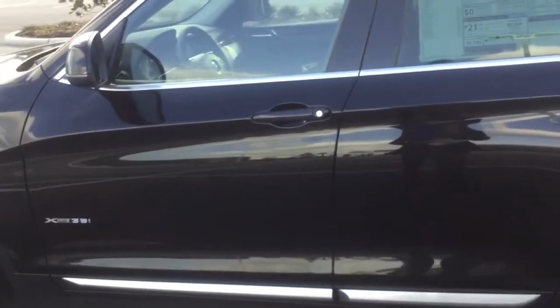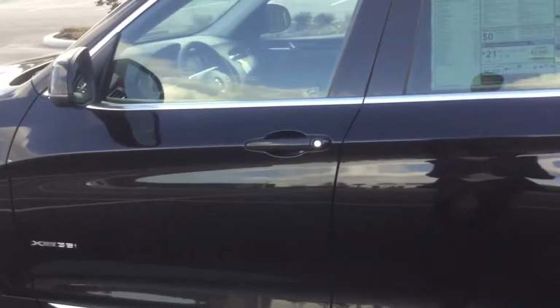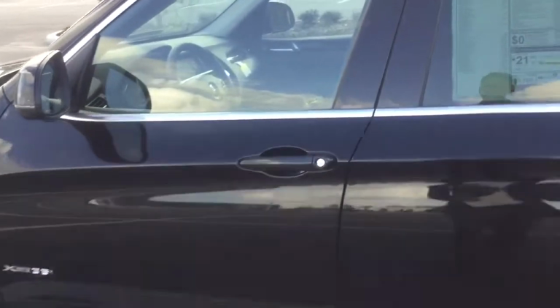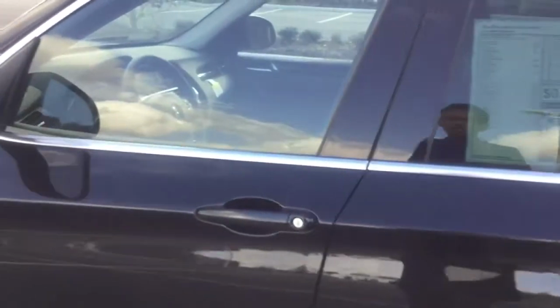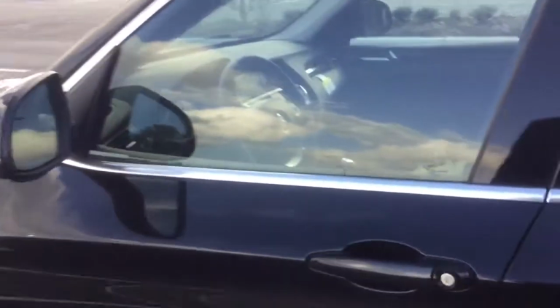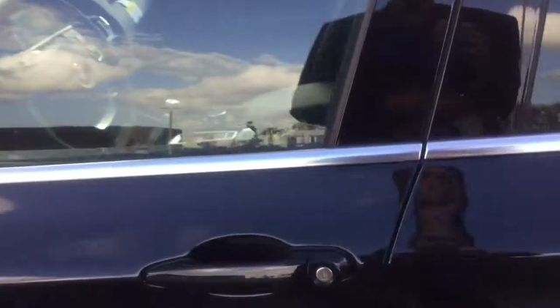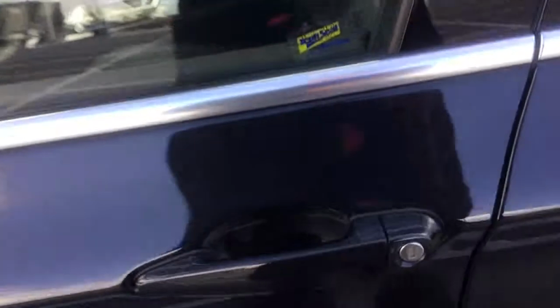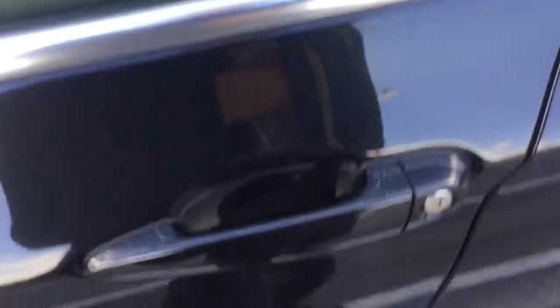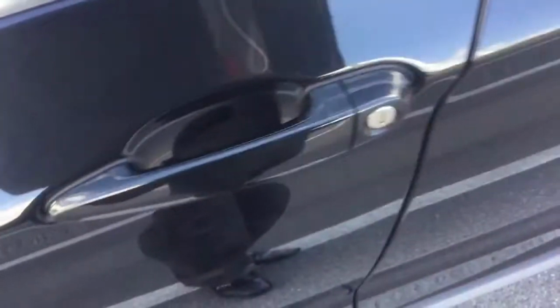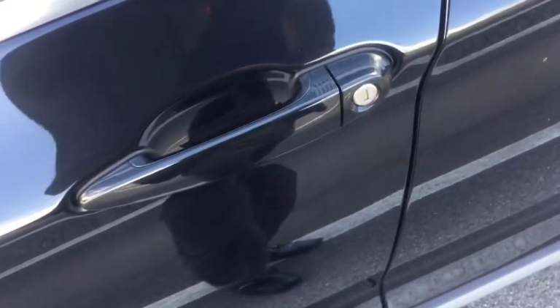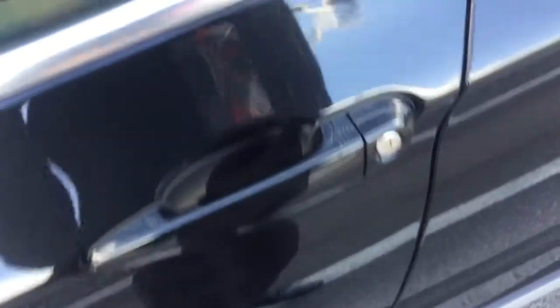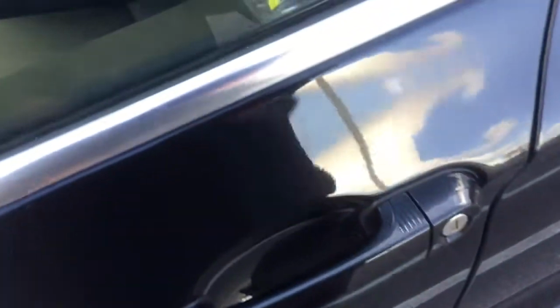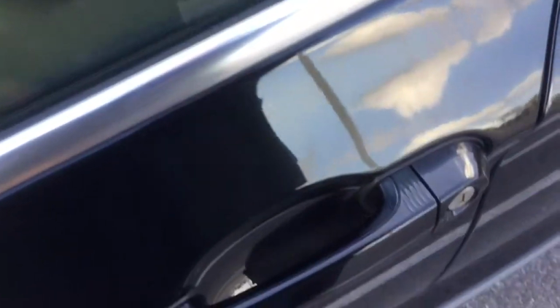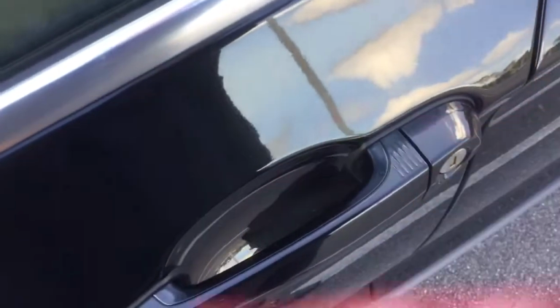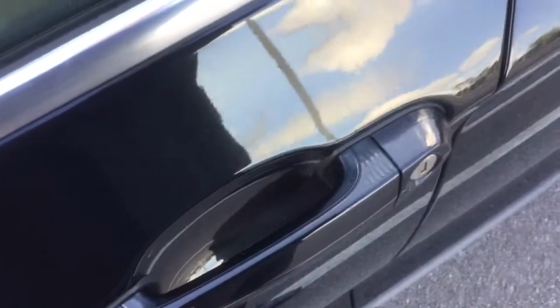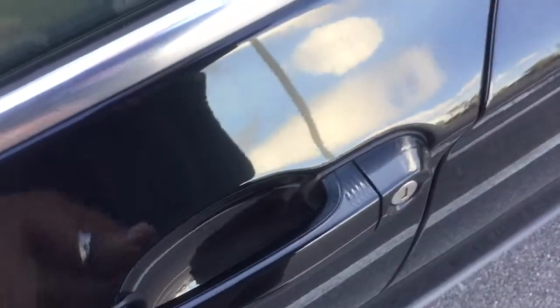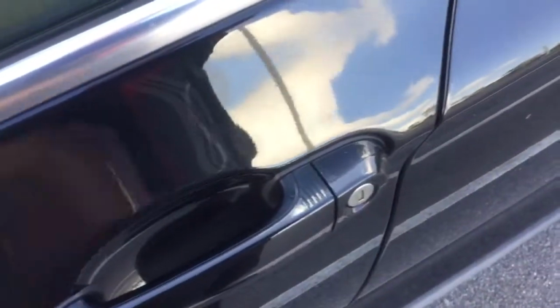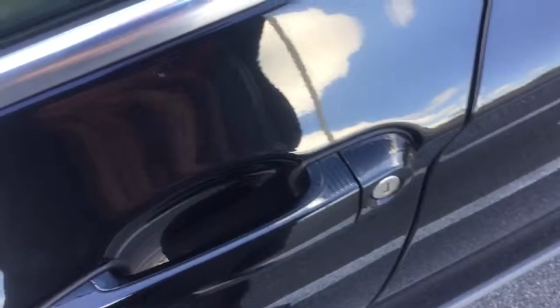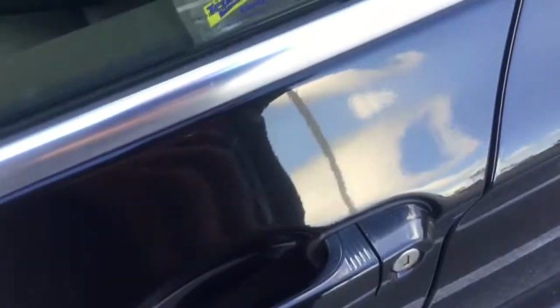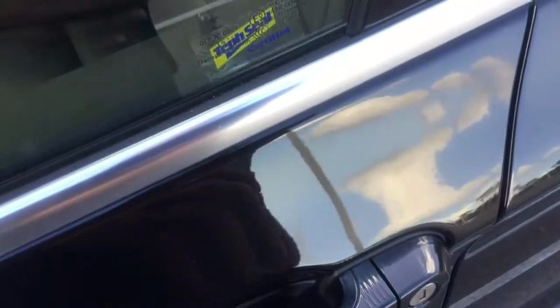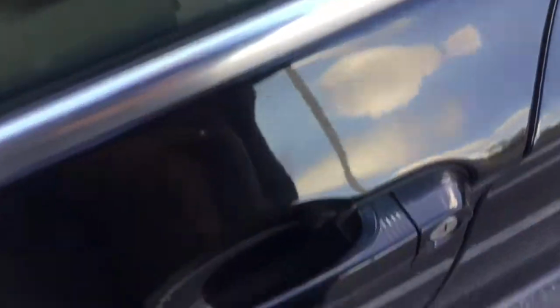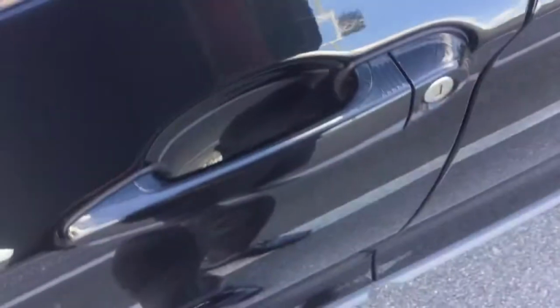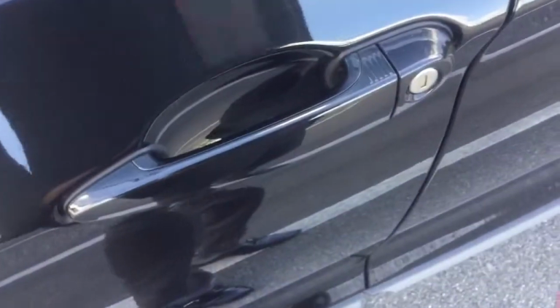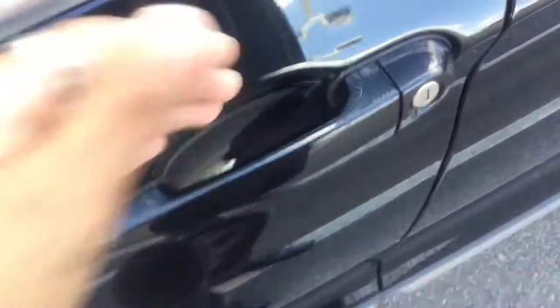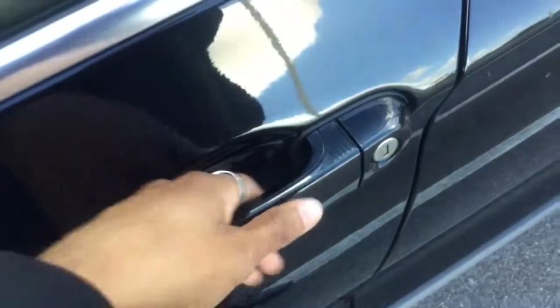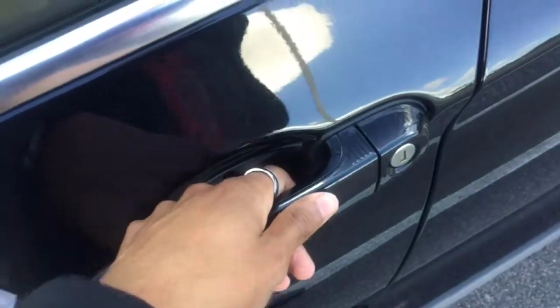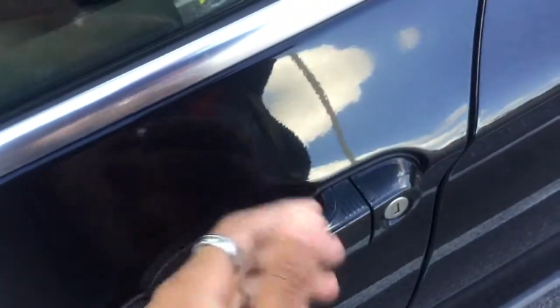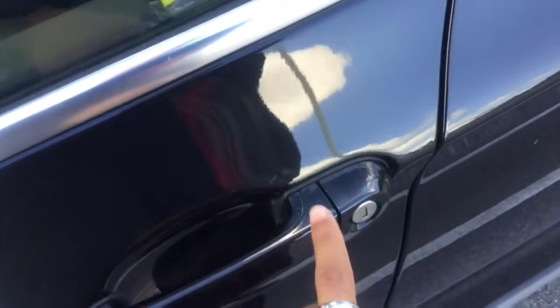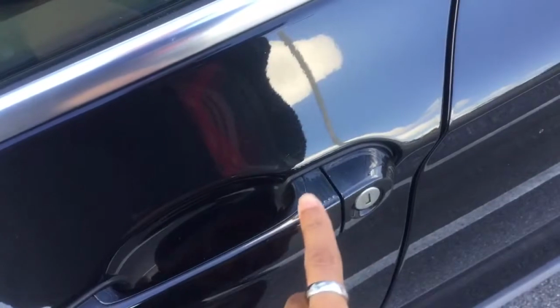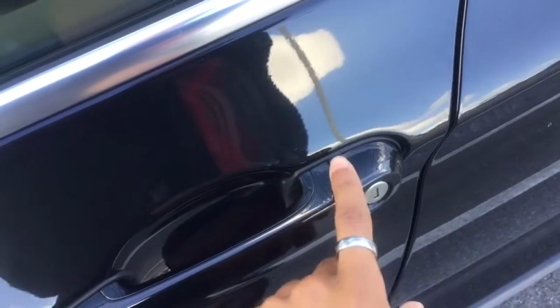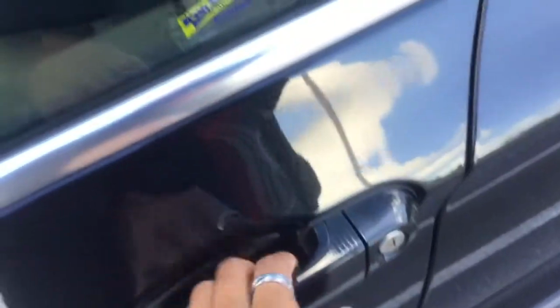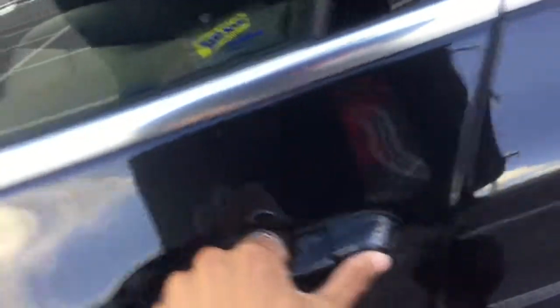This car comes with some amazing packages. One of the first packages is the premium package with a comfort access key. So if the car was off and locked, you put your hand here to unlock, or run your finger over these ridges to lock automatically.